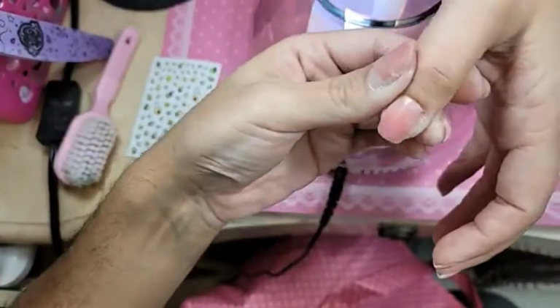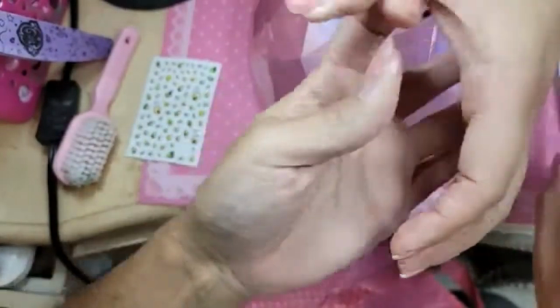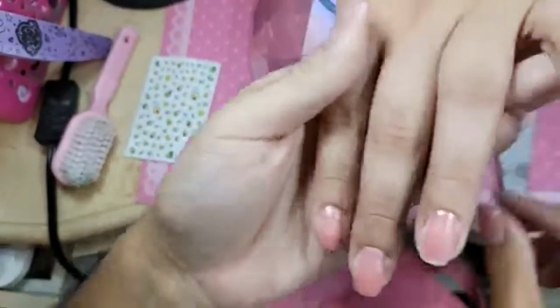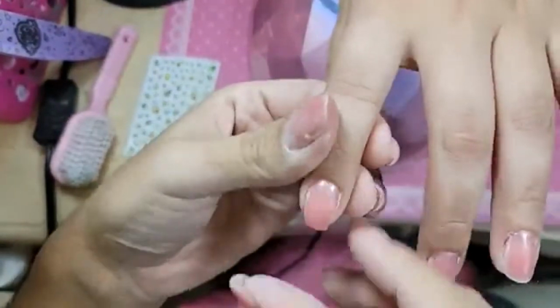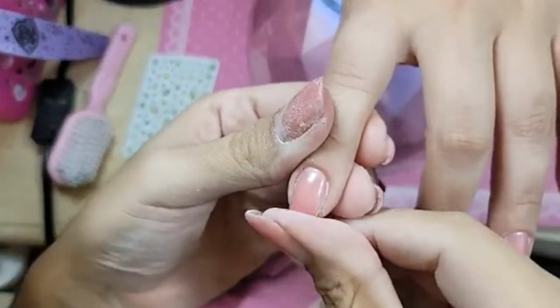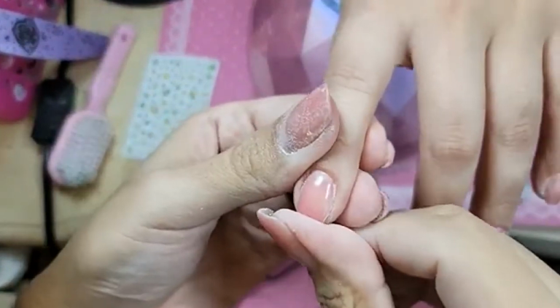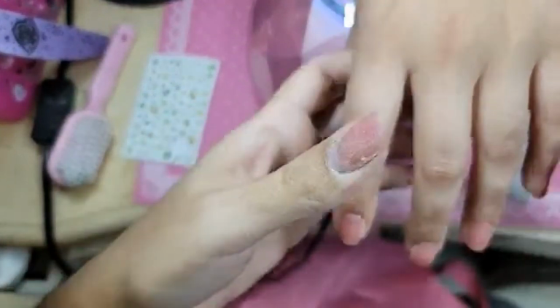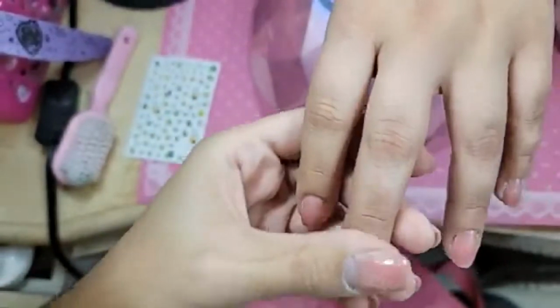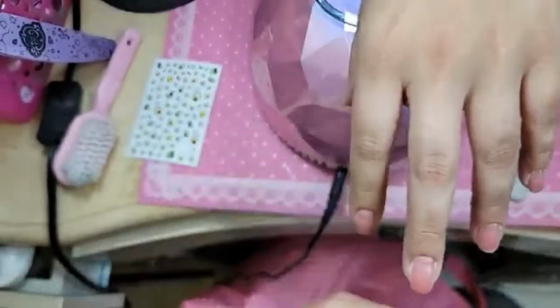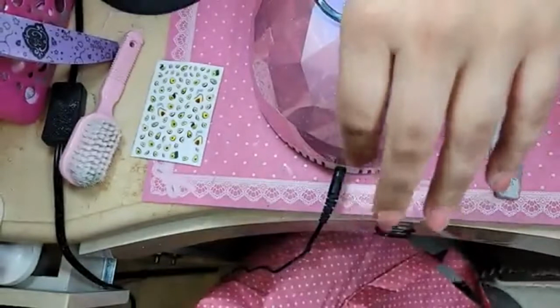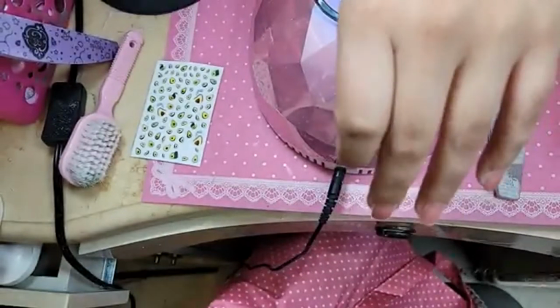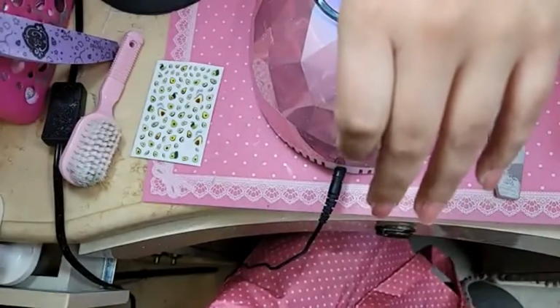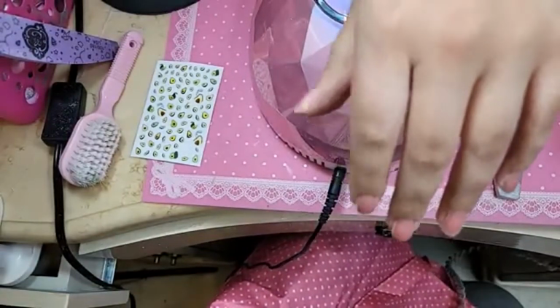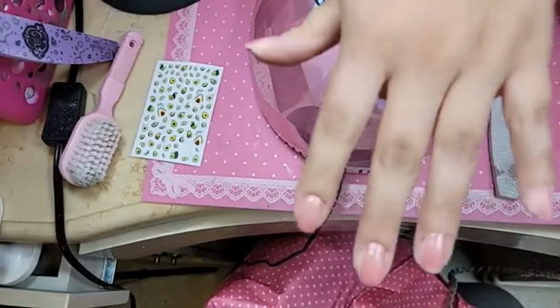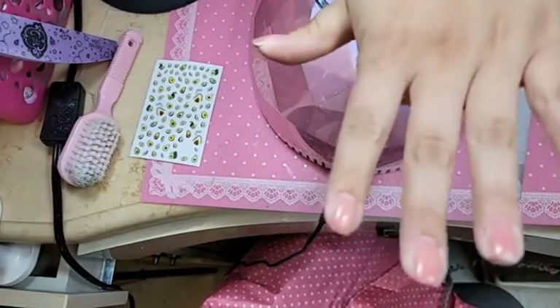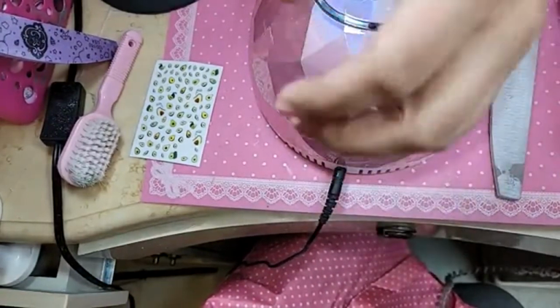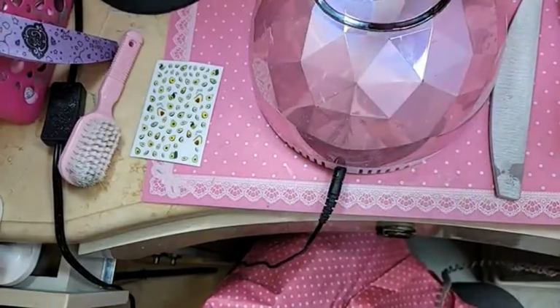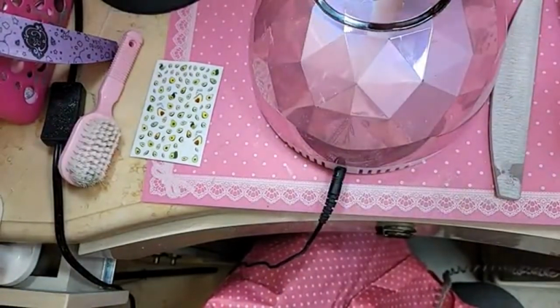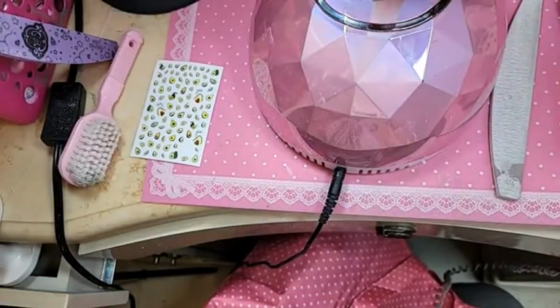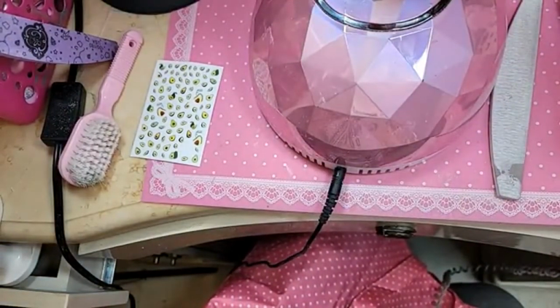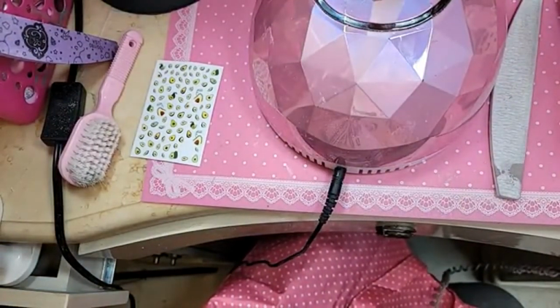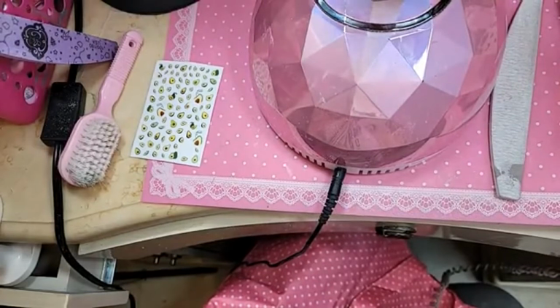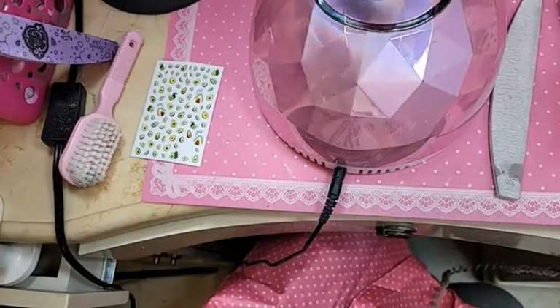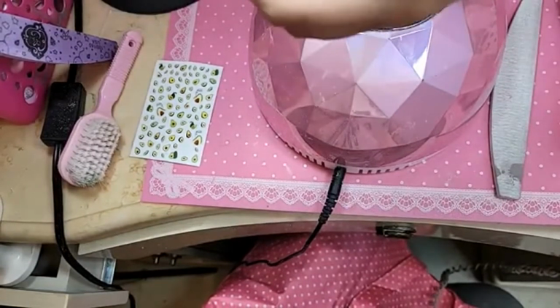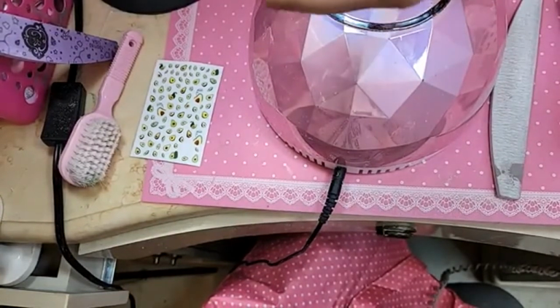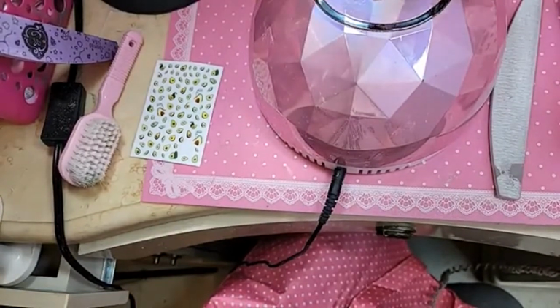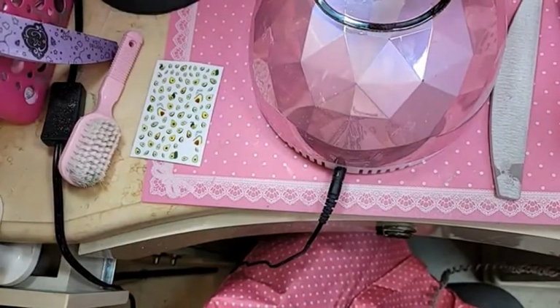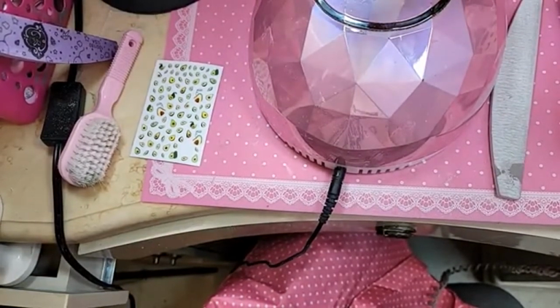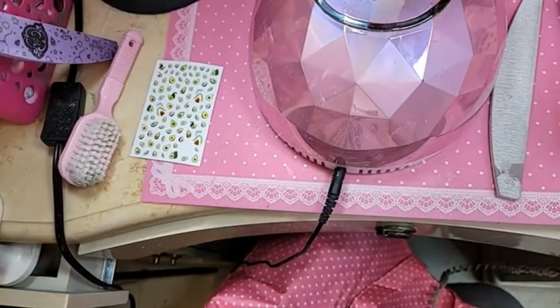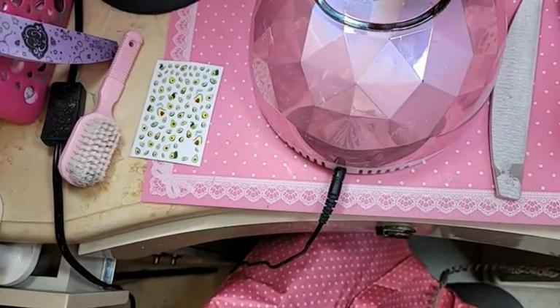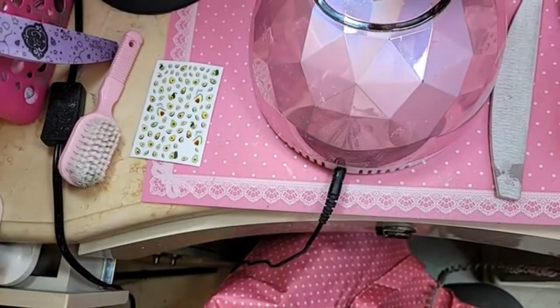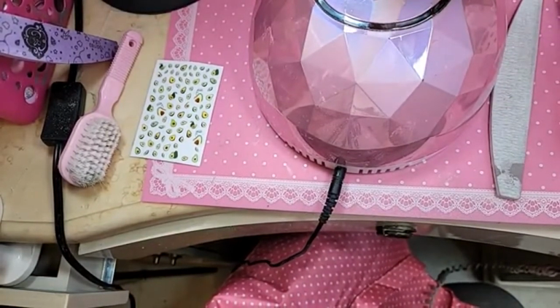Beautiful. And look how strong her nail is too. Like these are not going anywhere. The plumping manicure — my nails break really easily, so I love it. It makes my nails look strong.